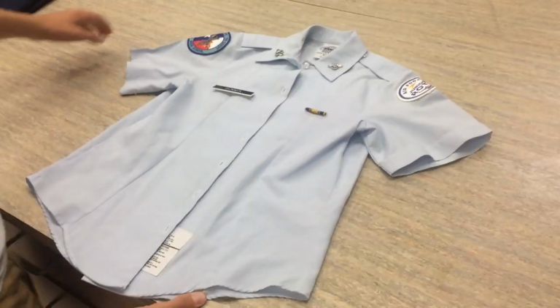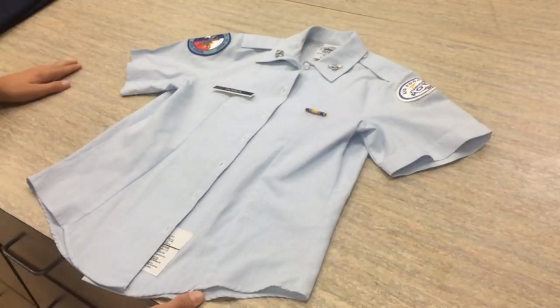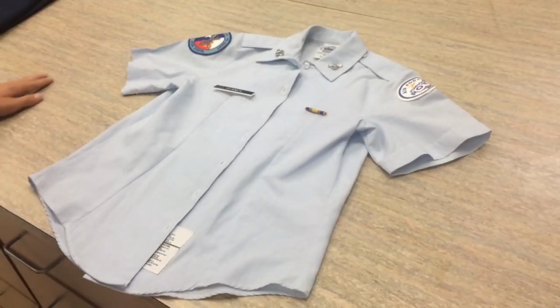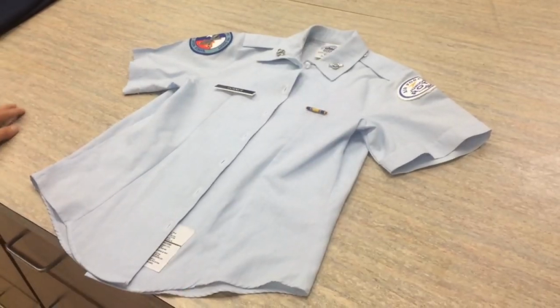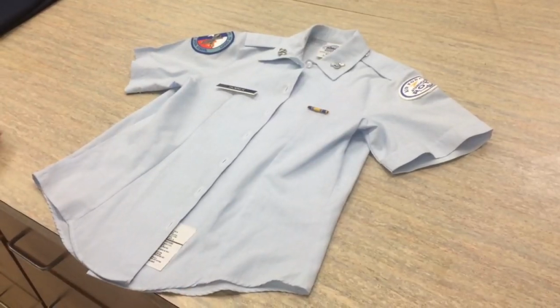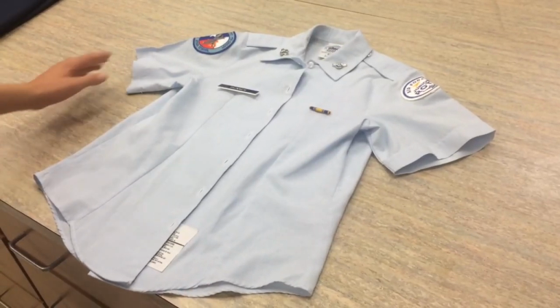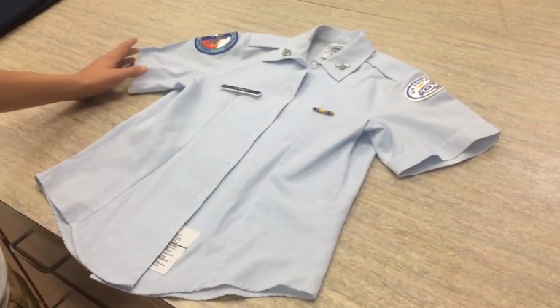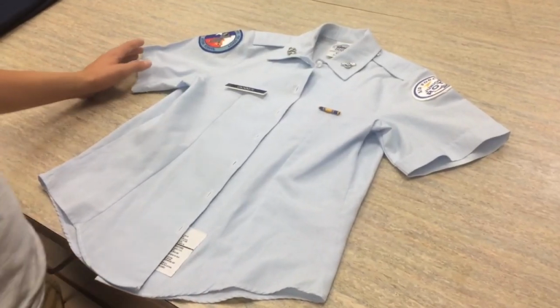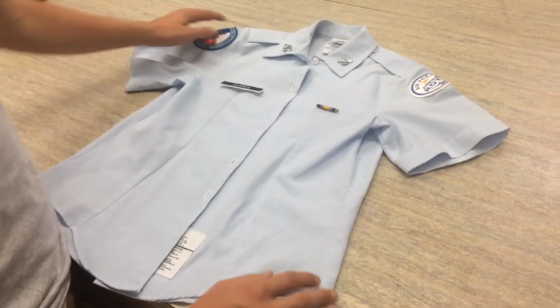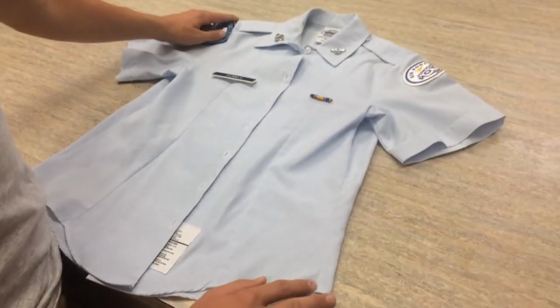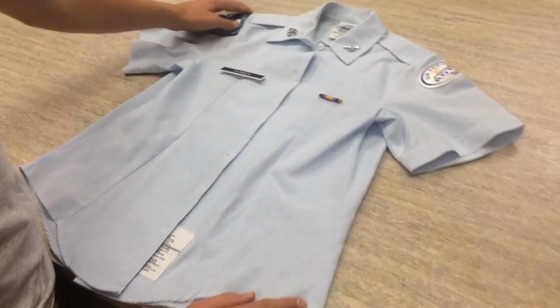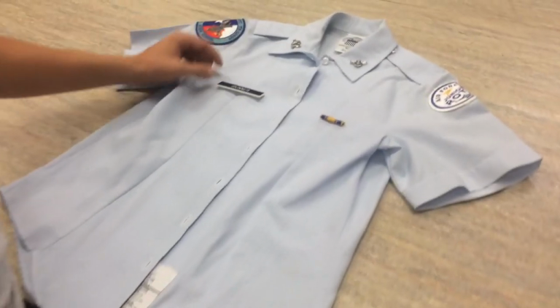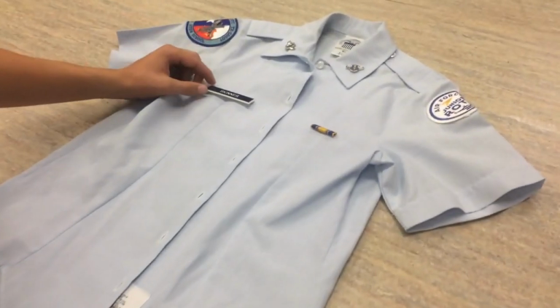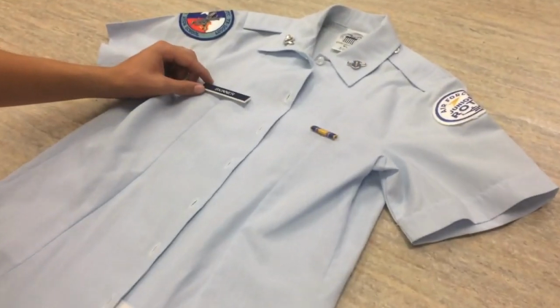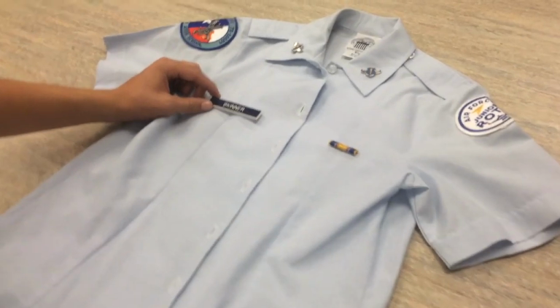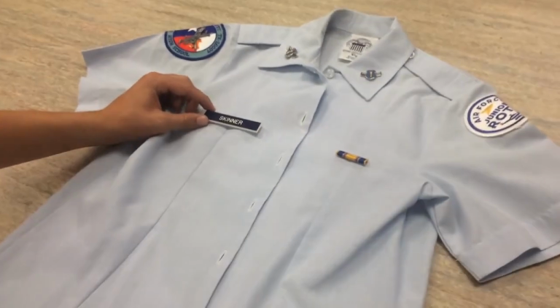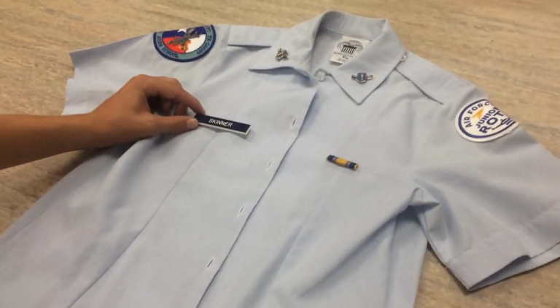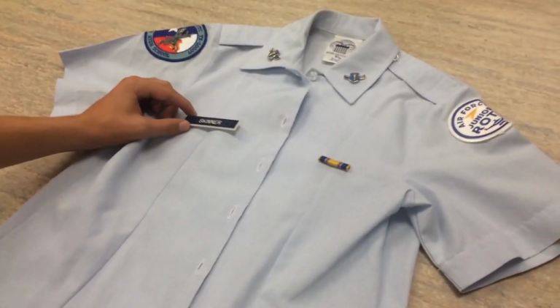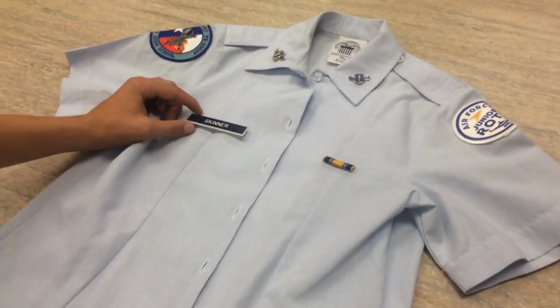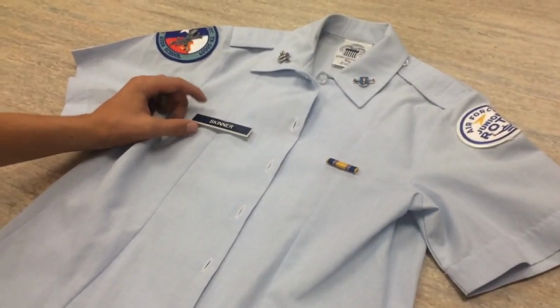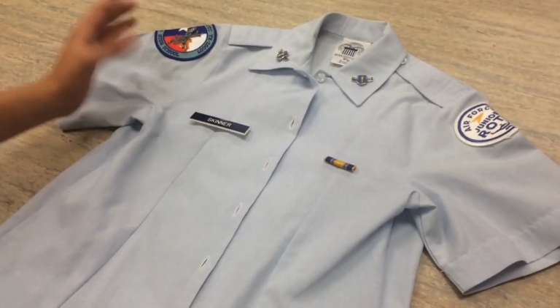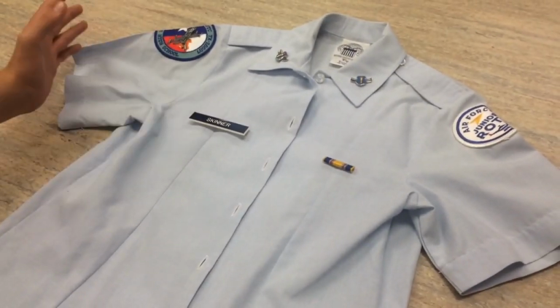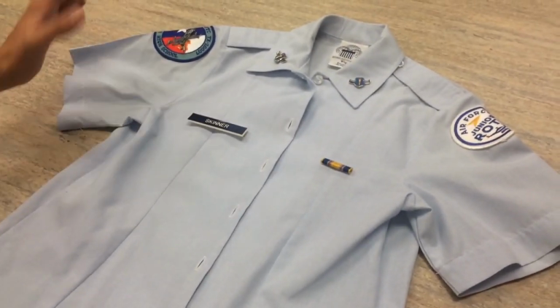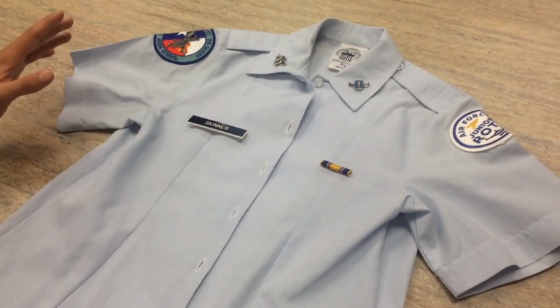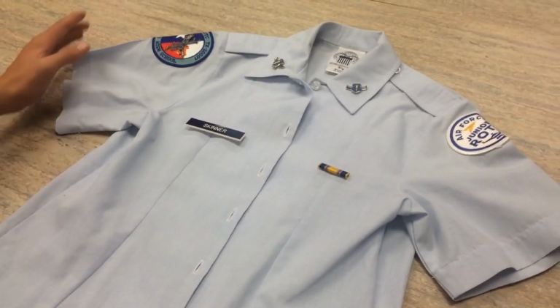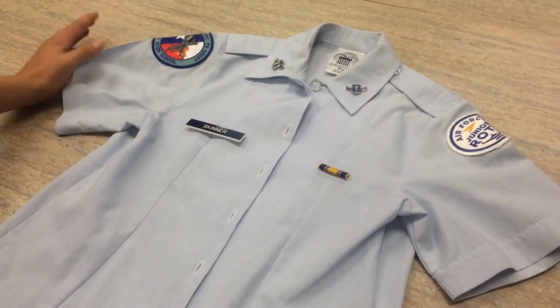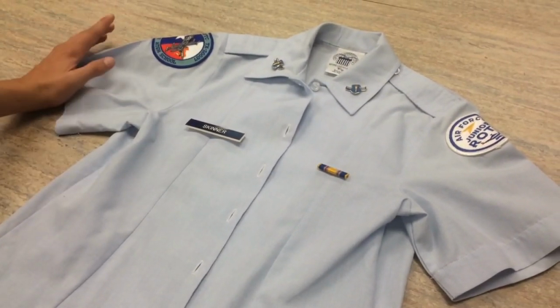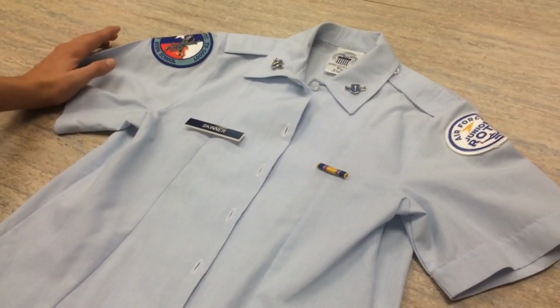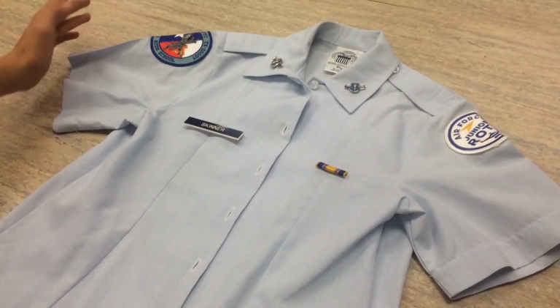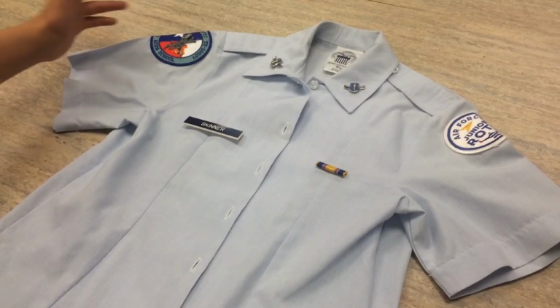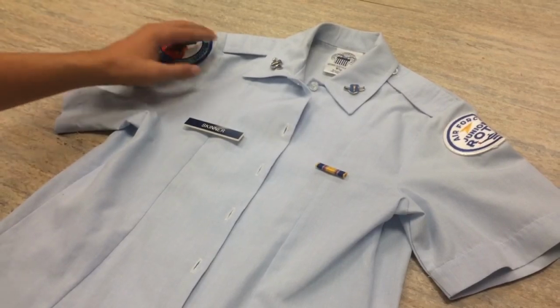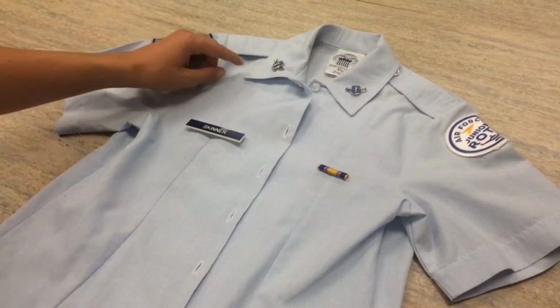For the female short sleeve shirt, you're going to want to have the name tag here. Now everybody will get a name tag. When you first start off you probably won't have any ribbons, but you'll most definitely have a name tag.